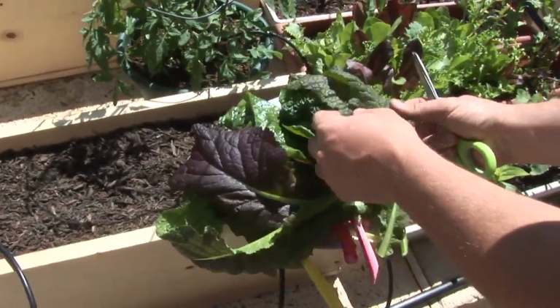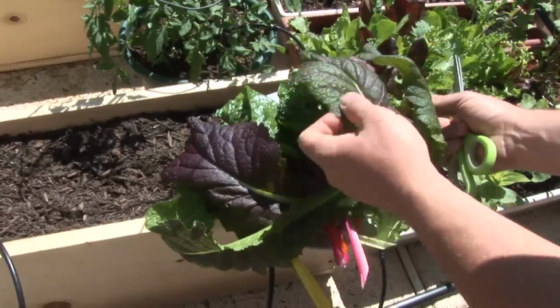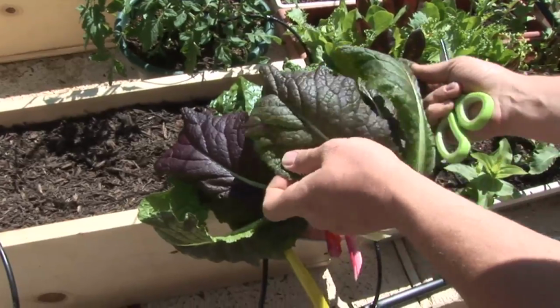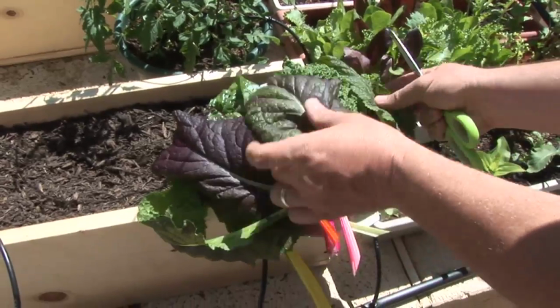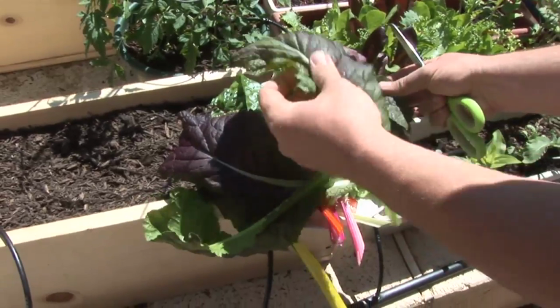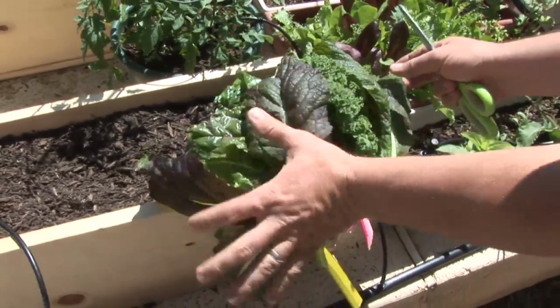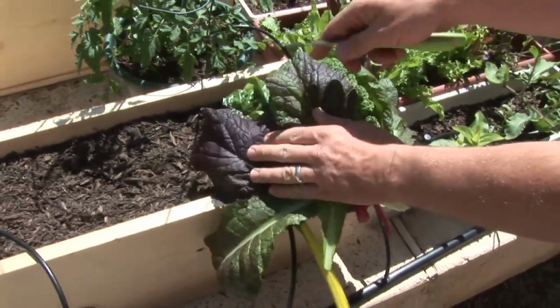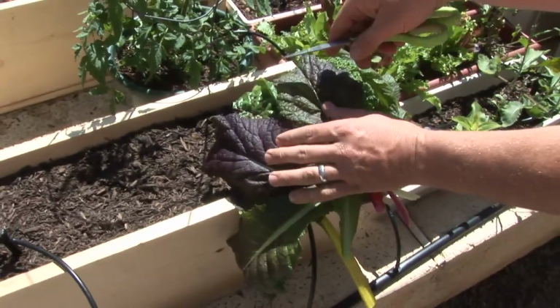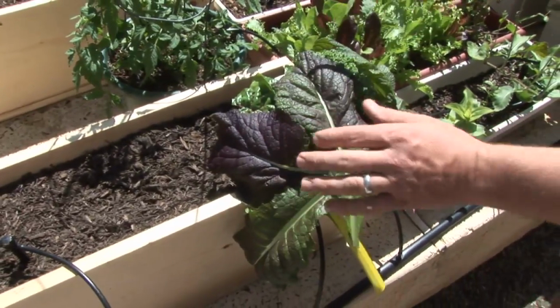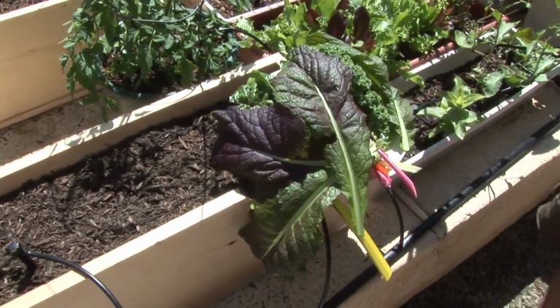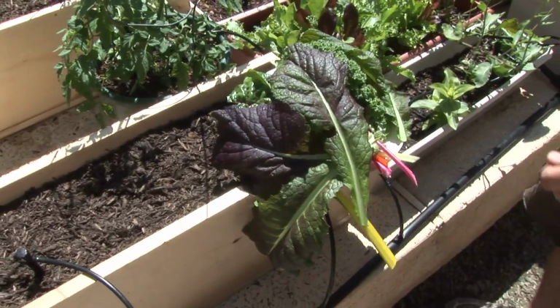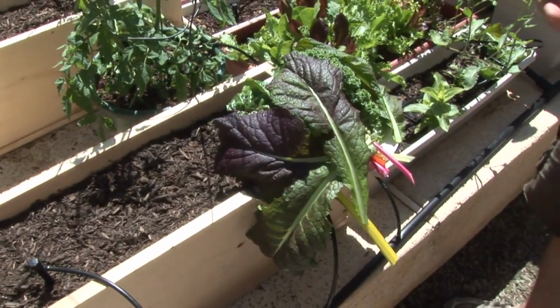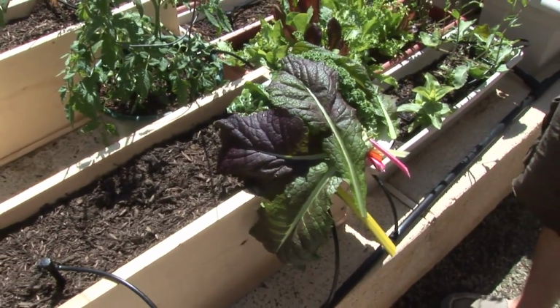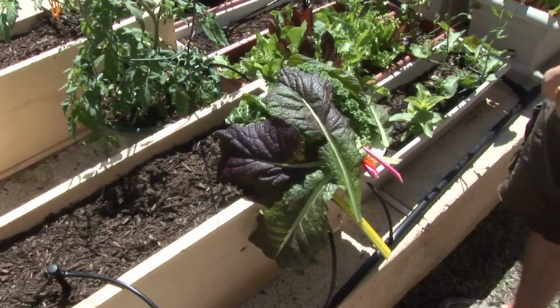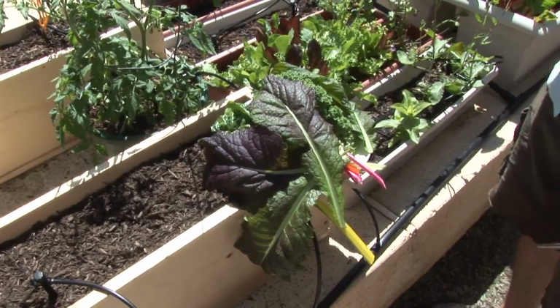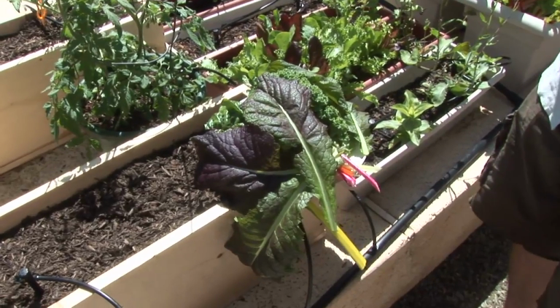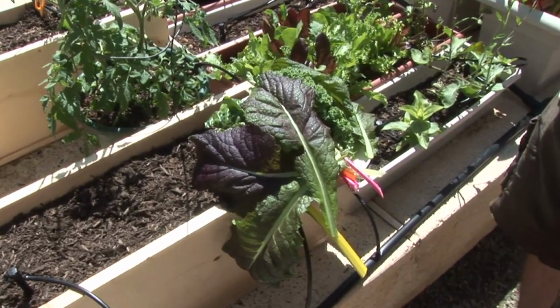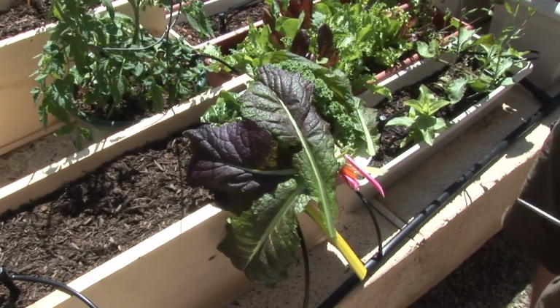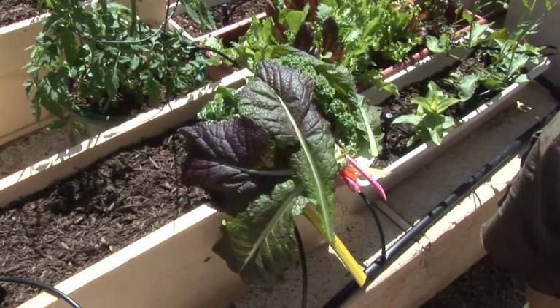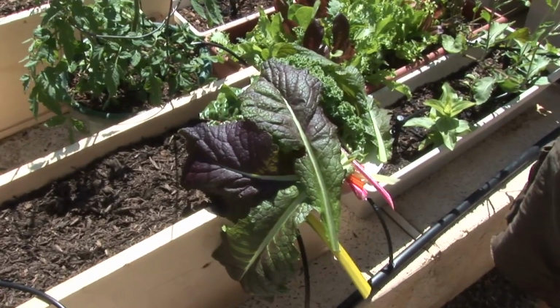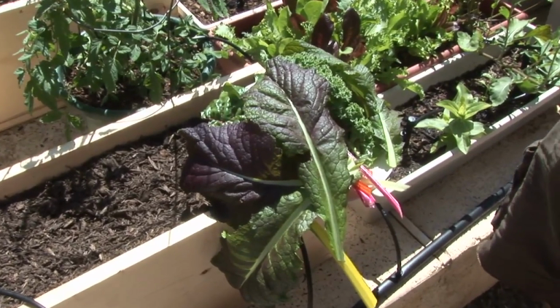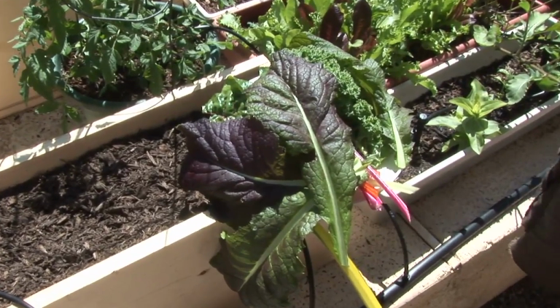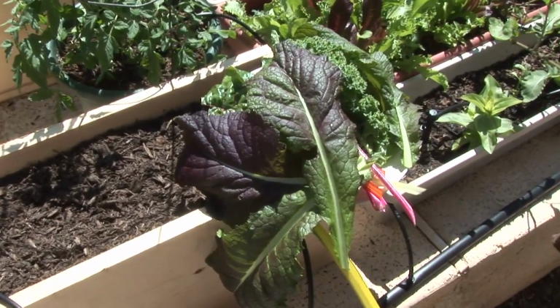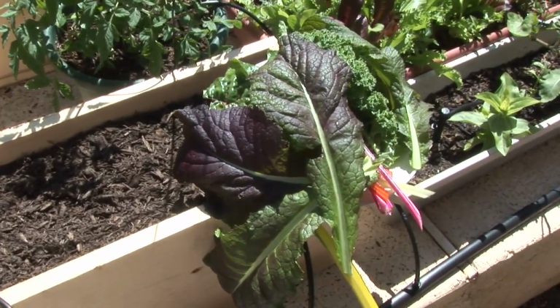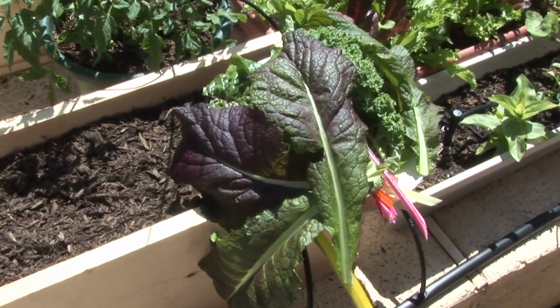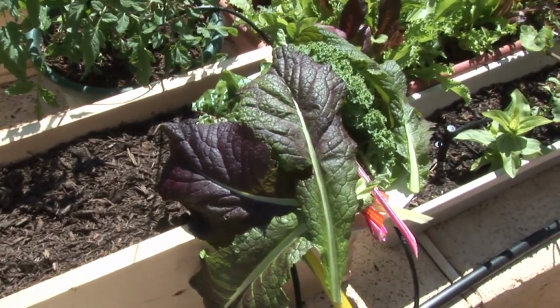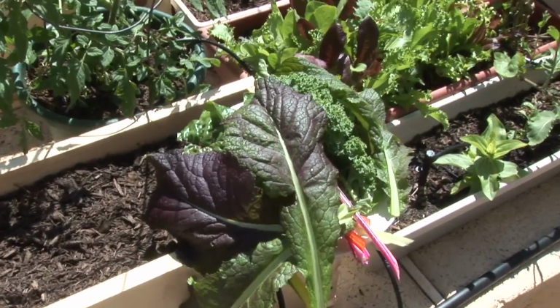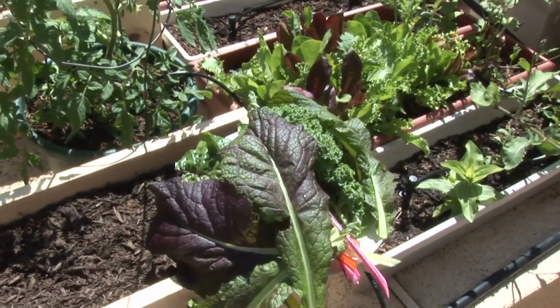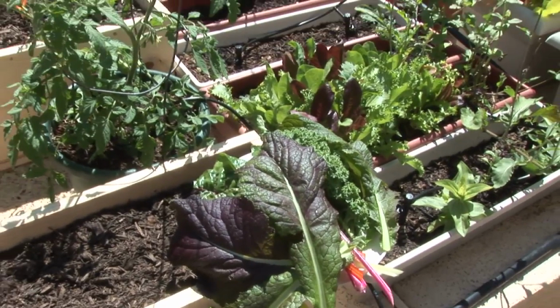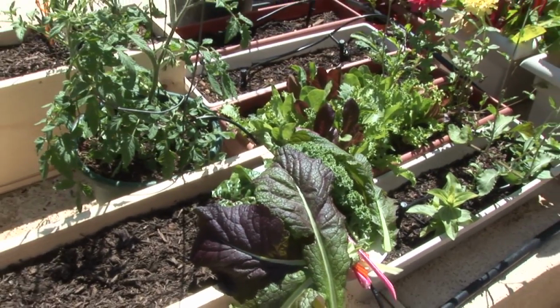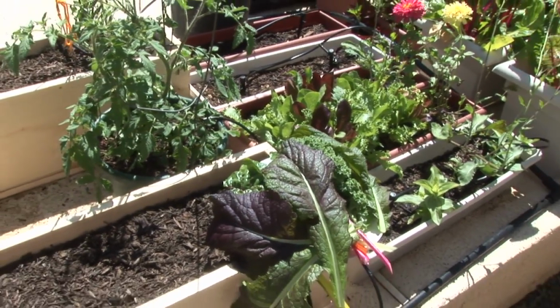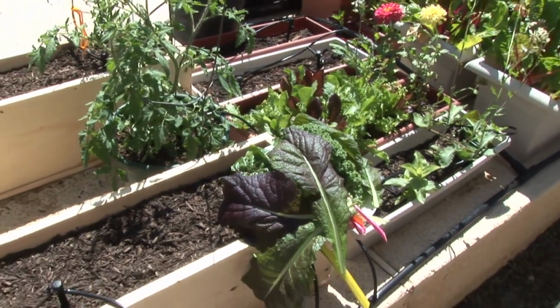My wife loves to use these greens, the Swiss chard in particular. I don't have a lot of spinach growing at this moment — I've got some coming up — but she loves to use these for green smoothies. Just some really healthy stuff.